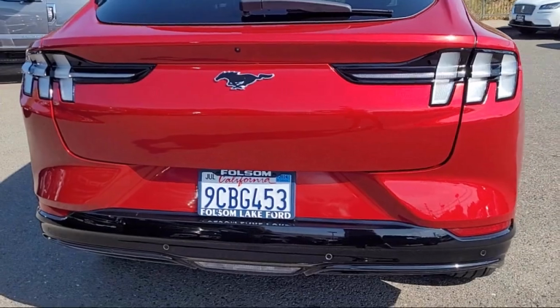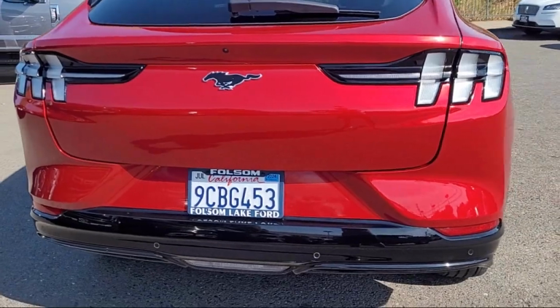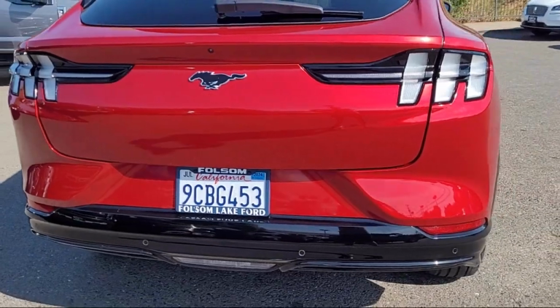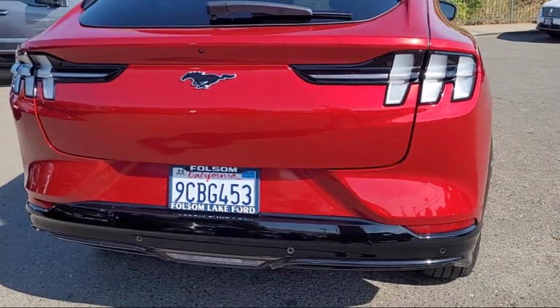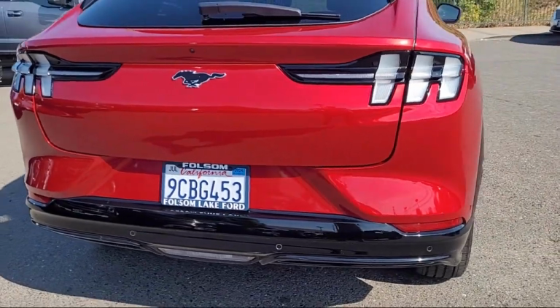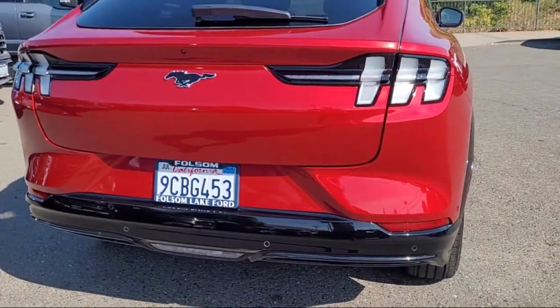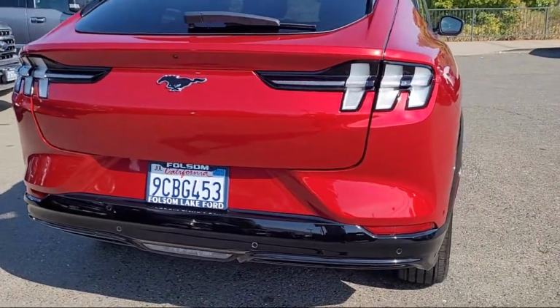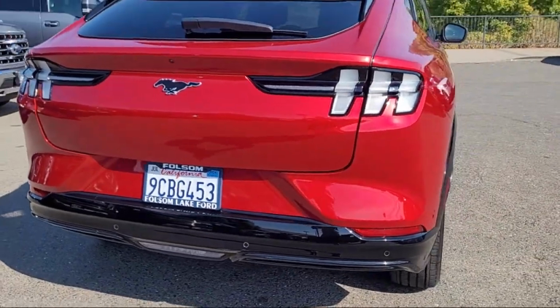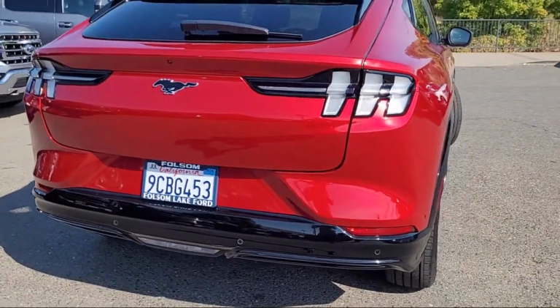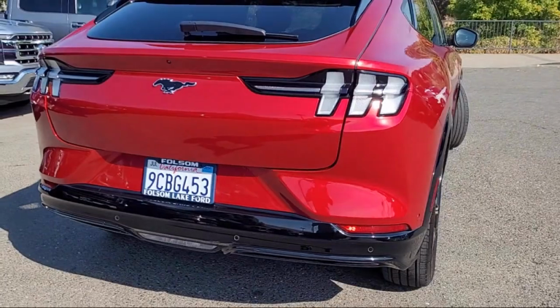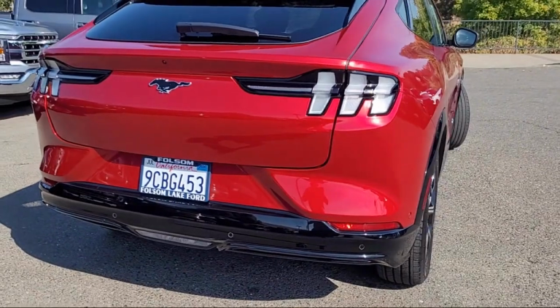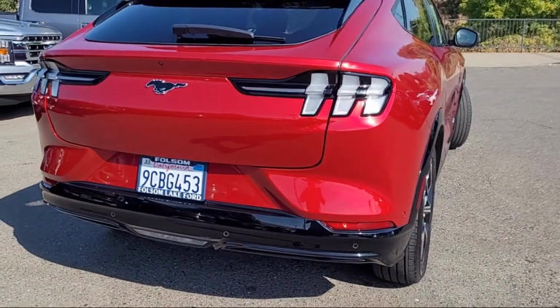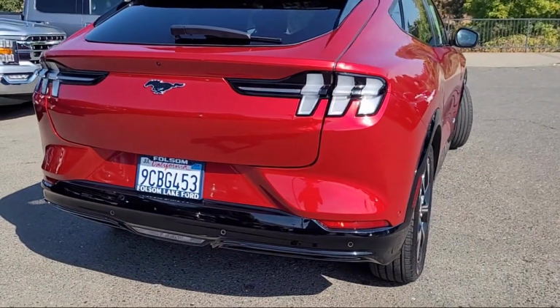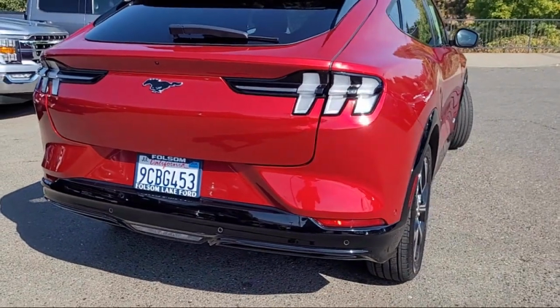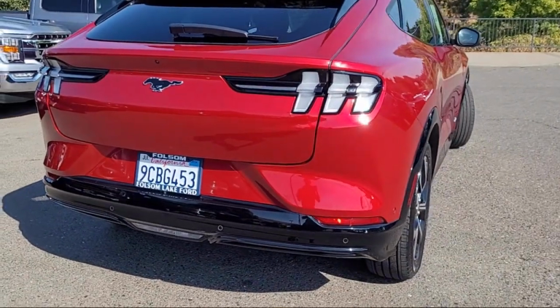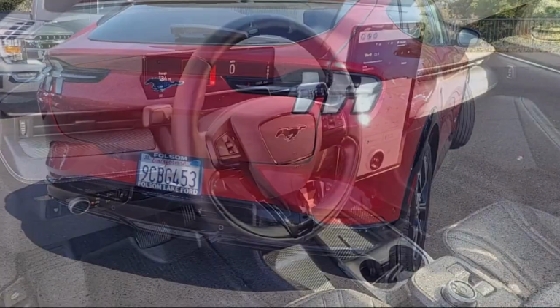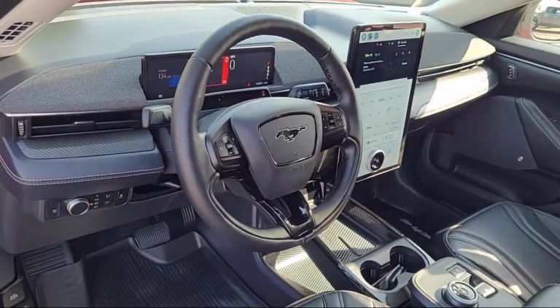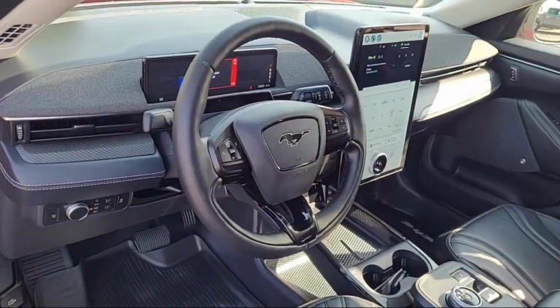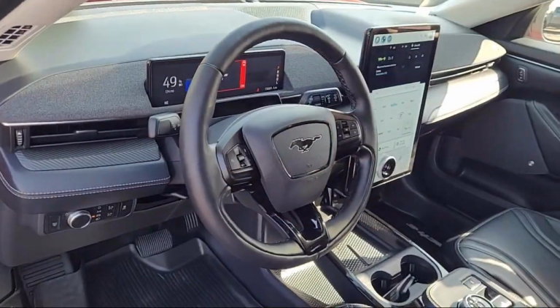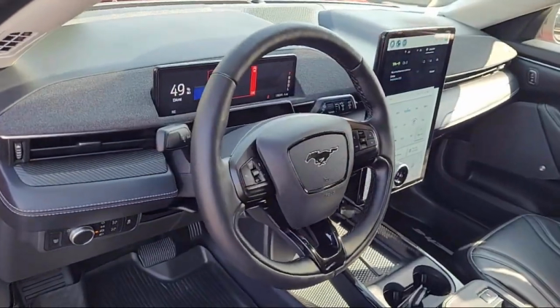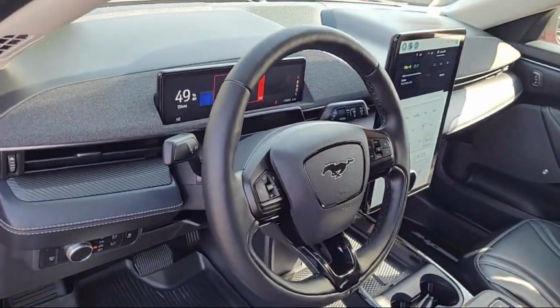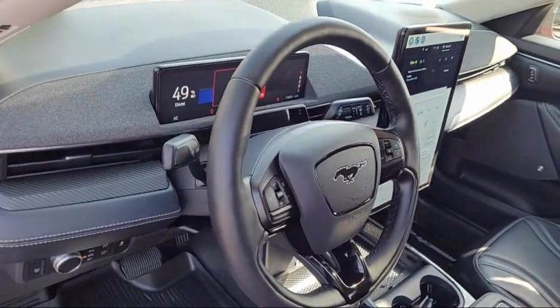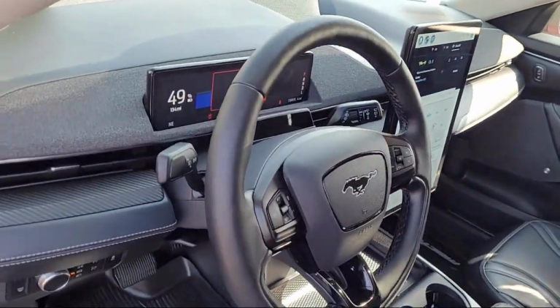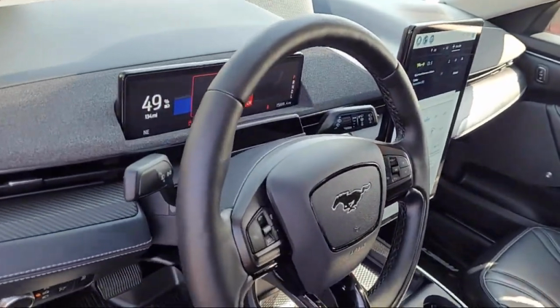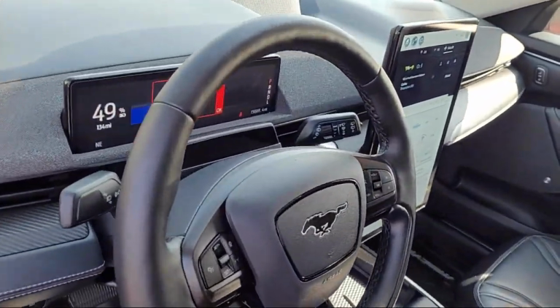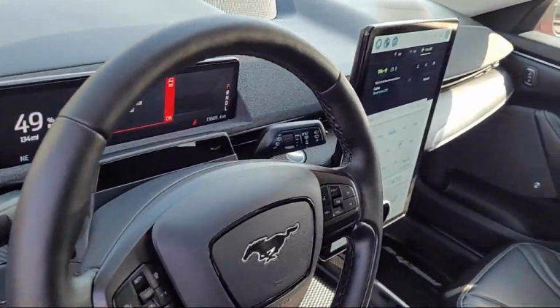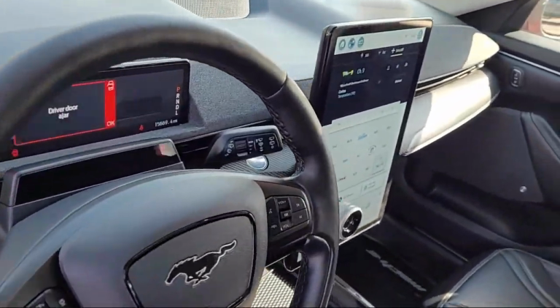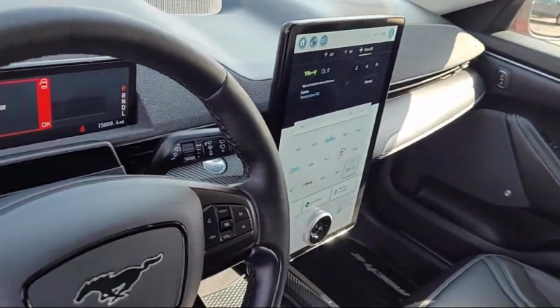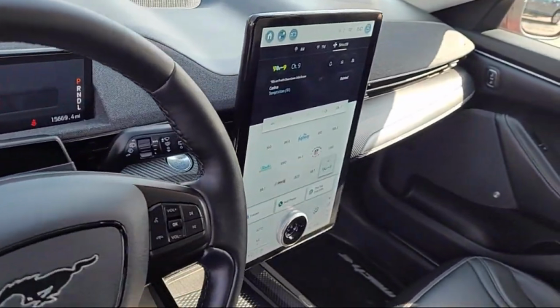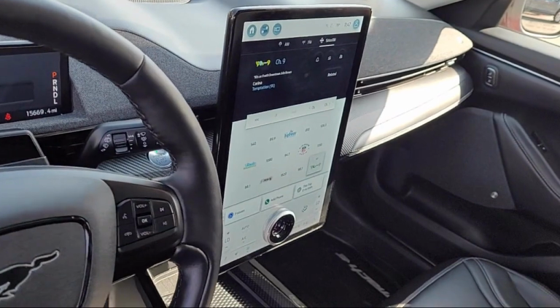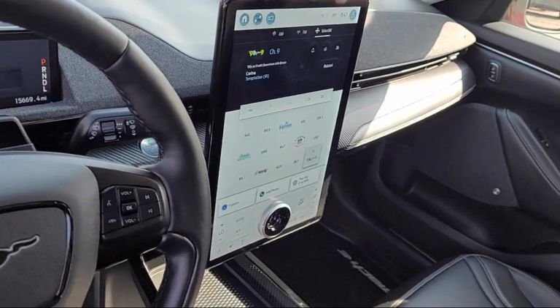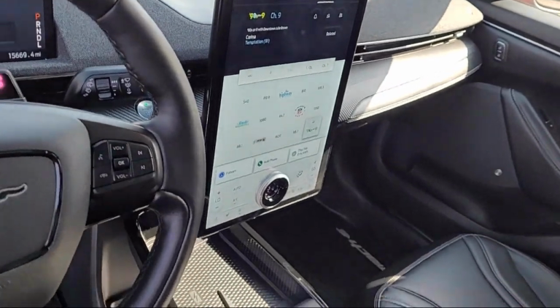Apple CarPlay and Android Auto, outside temperature display, rear spoiler, and has less than 20,000 miles on the odometer.